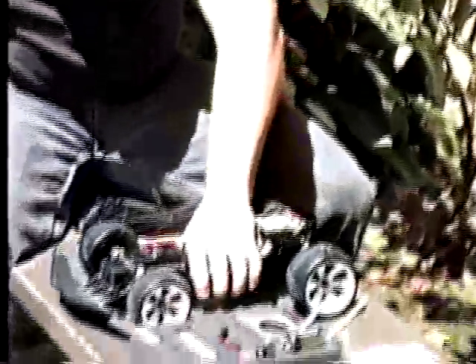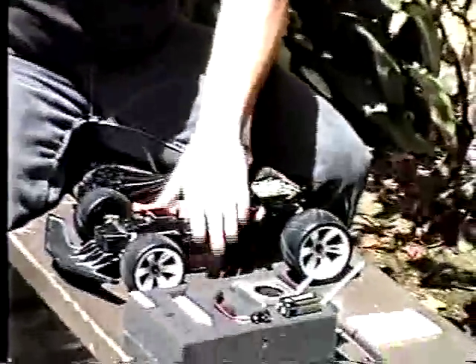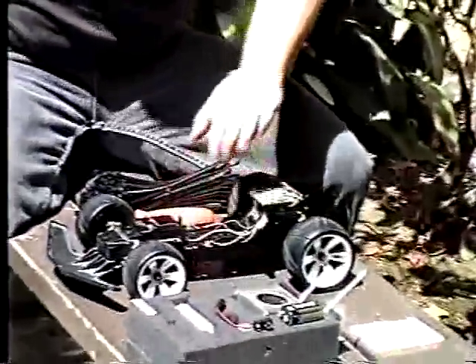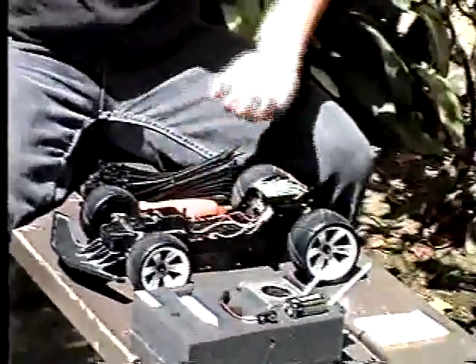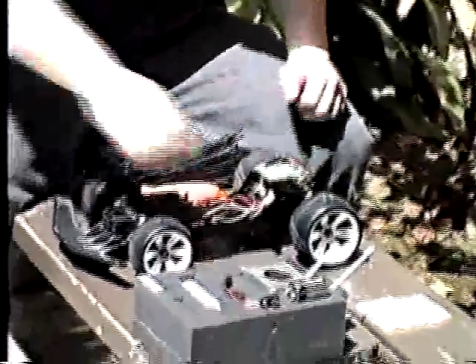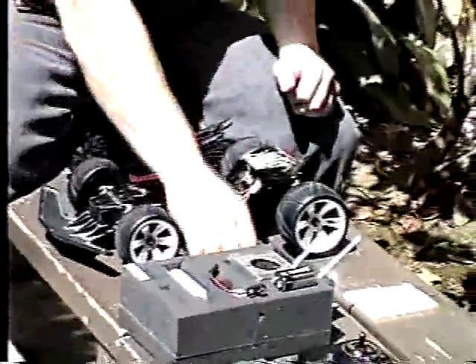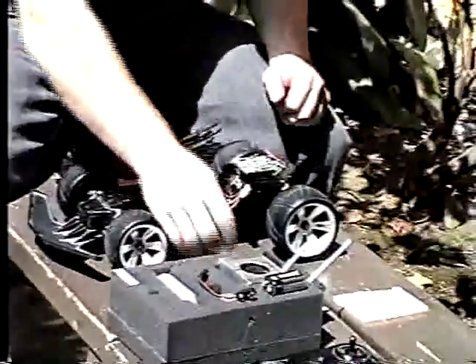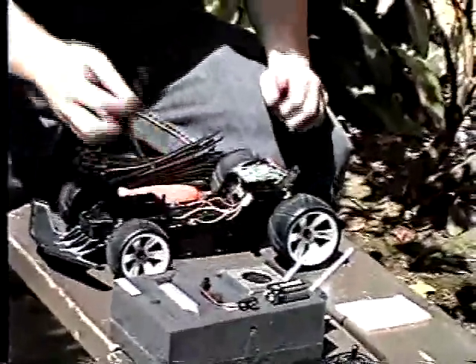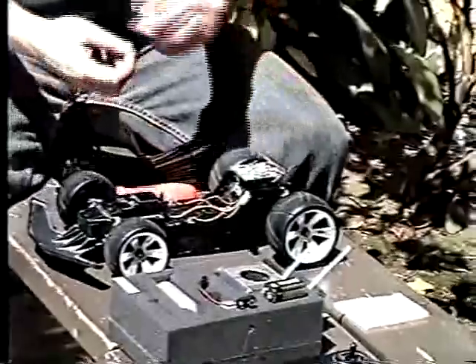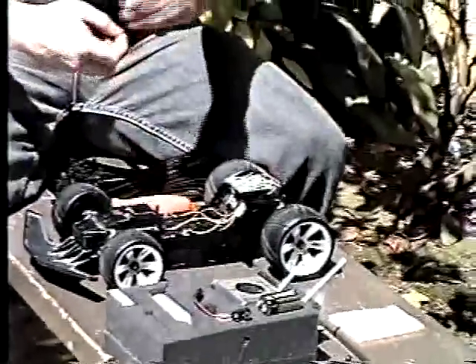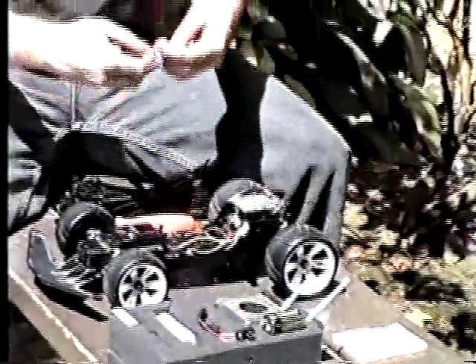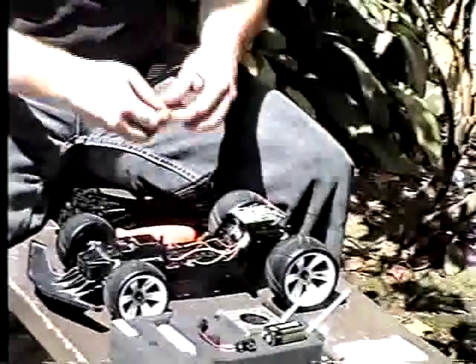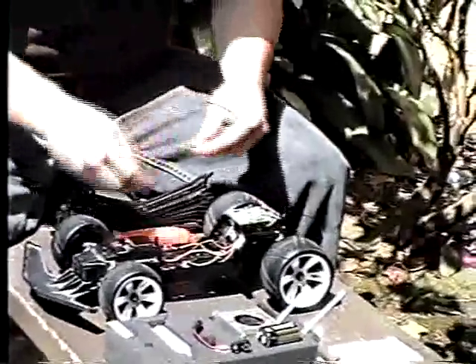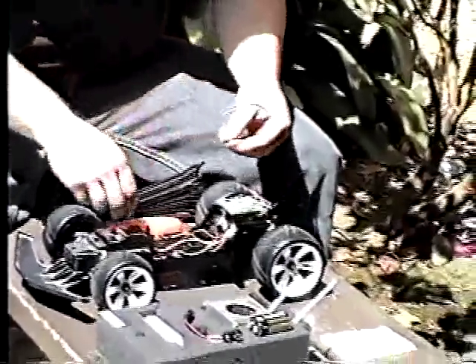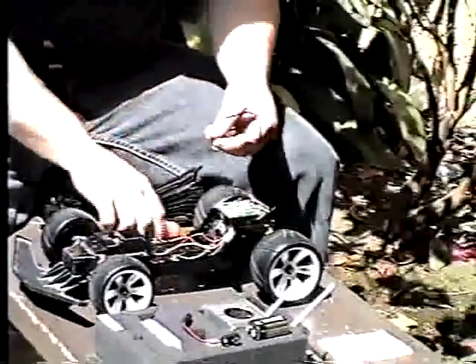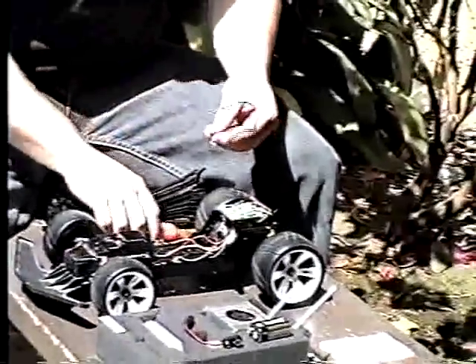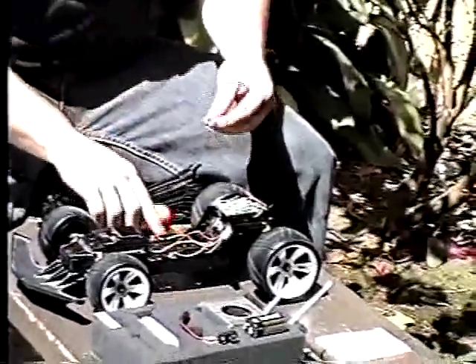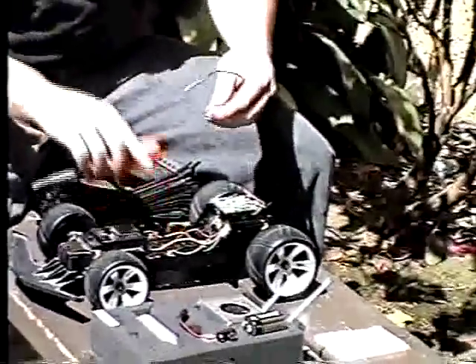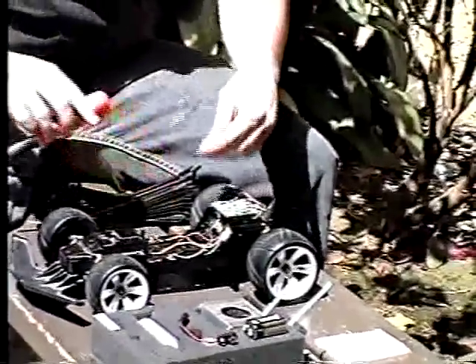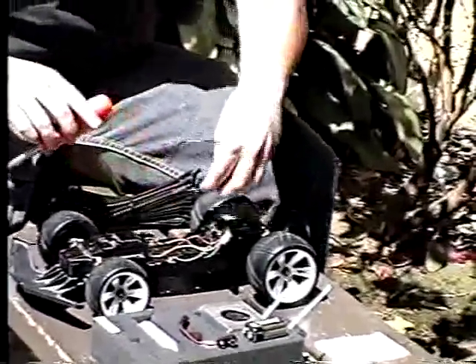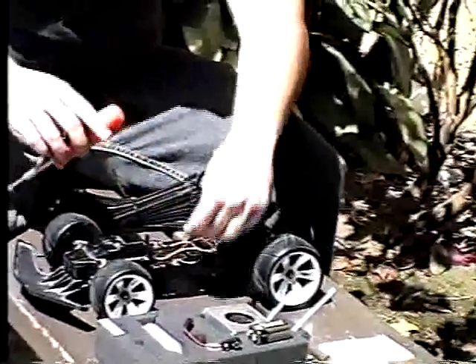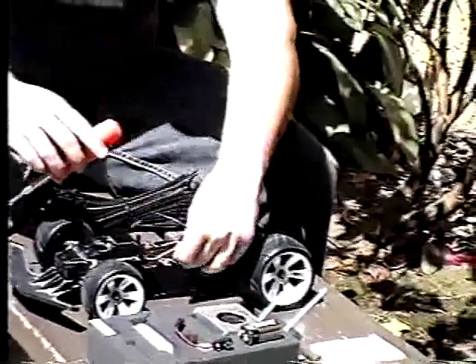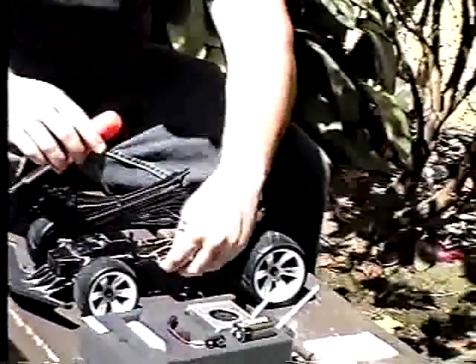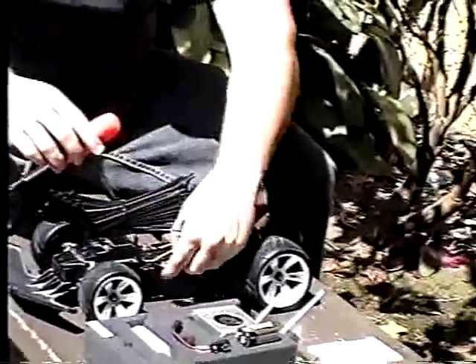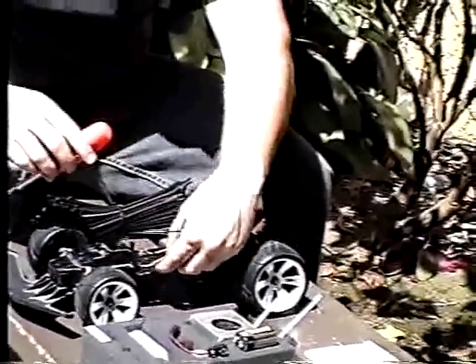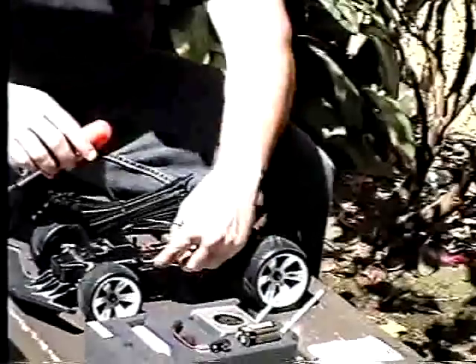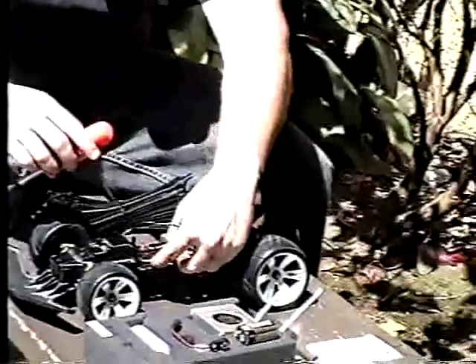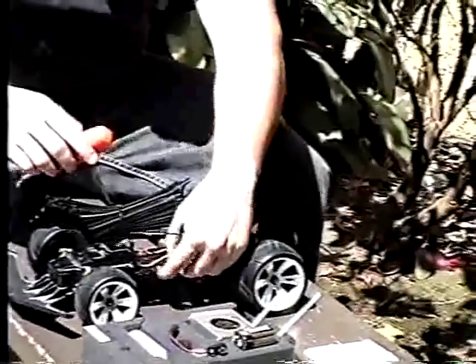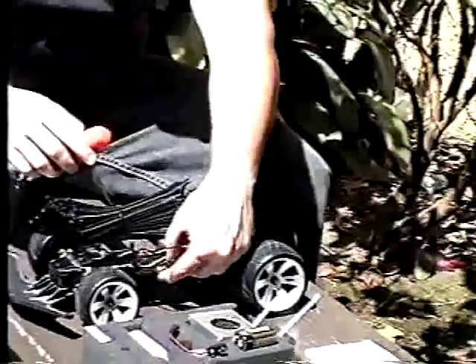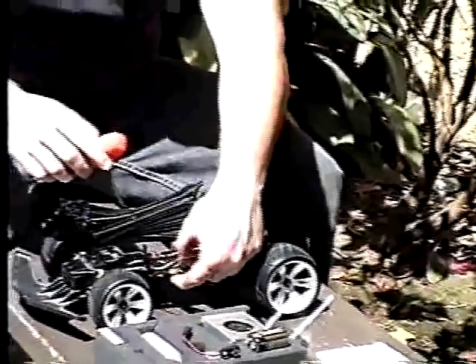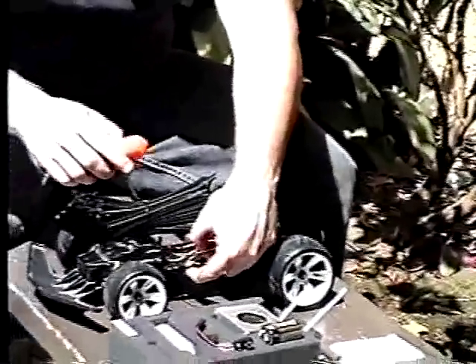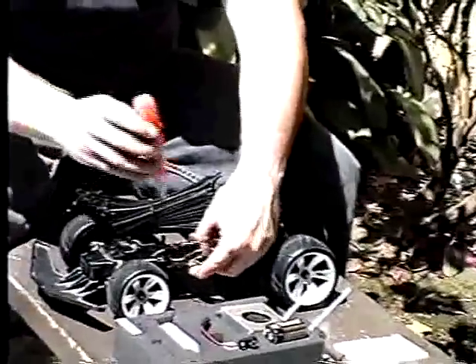From here we are going to connect up the positive and negative wires that are going to be connected to our hydrogen fuel cell. That's going to be transferring all the voltage and current to our system.